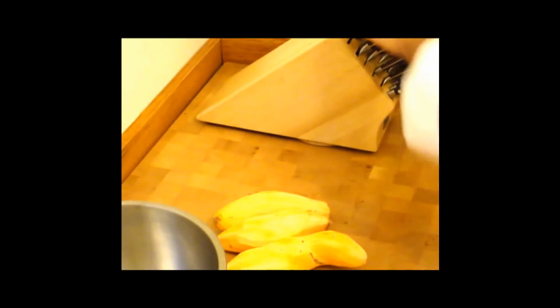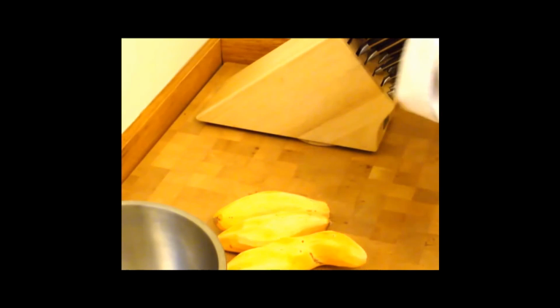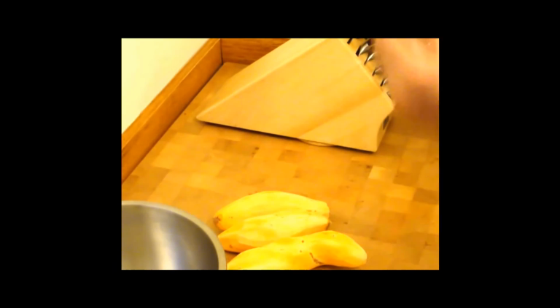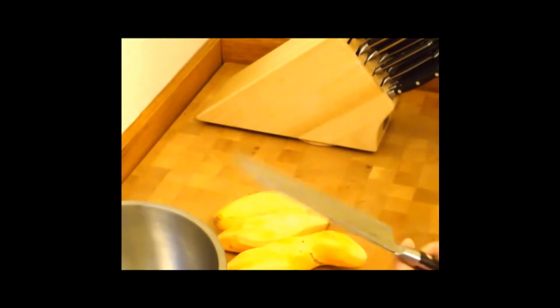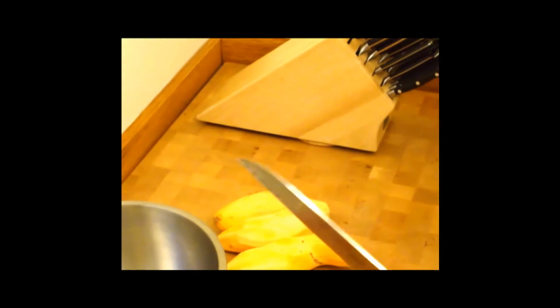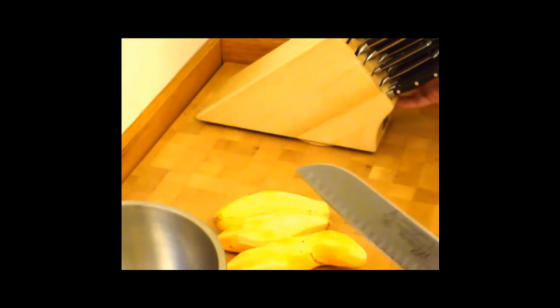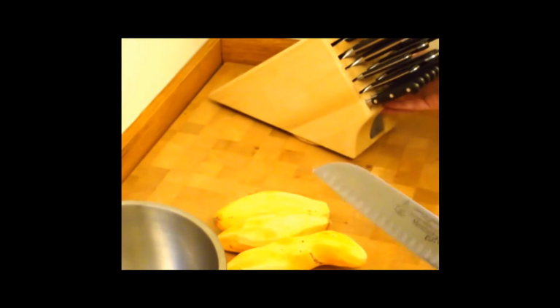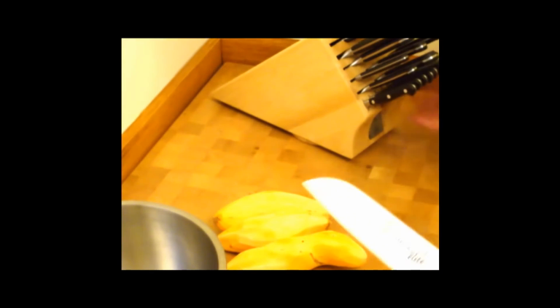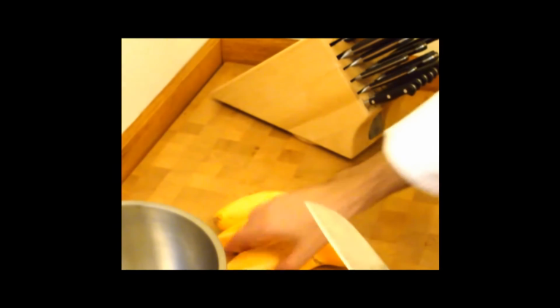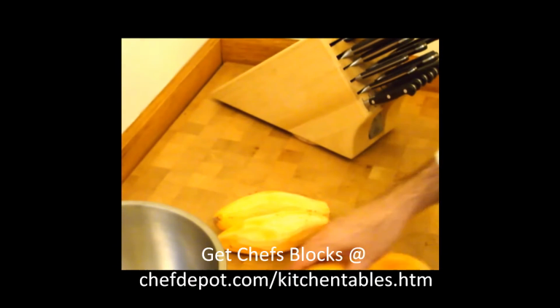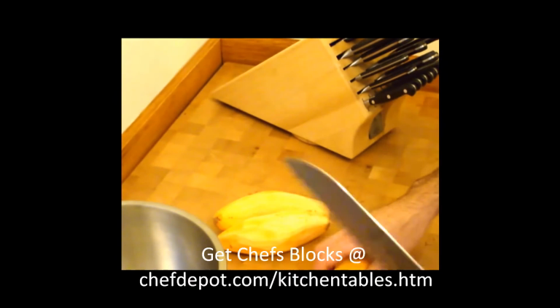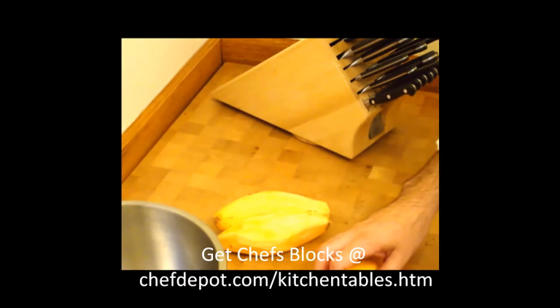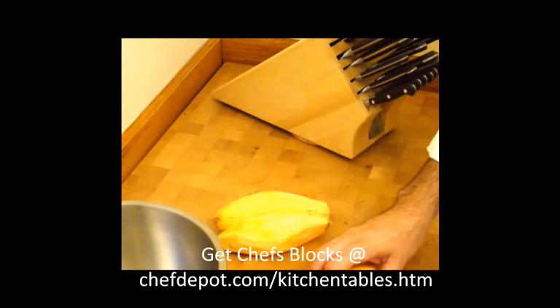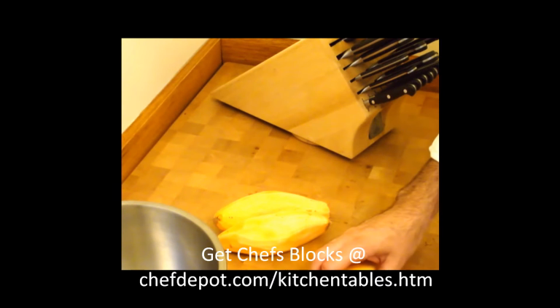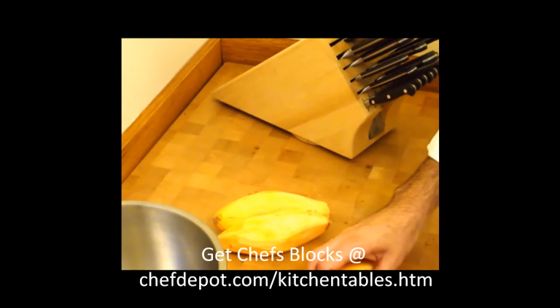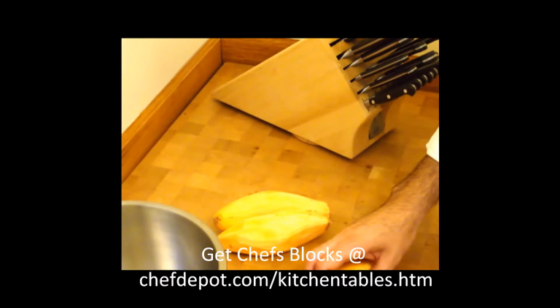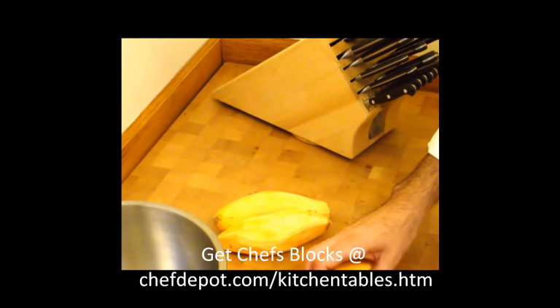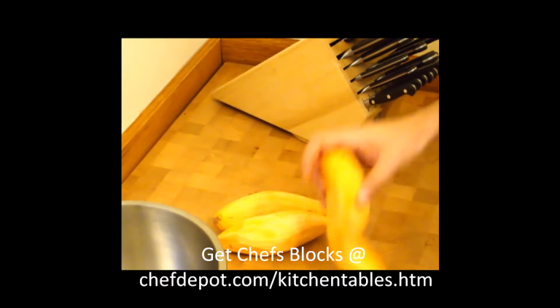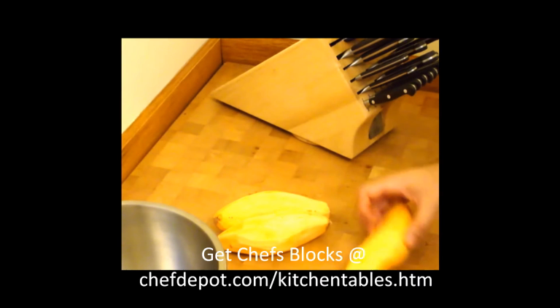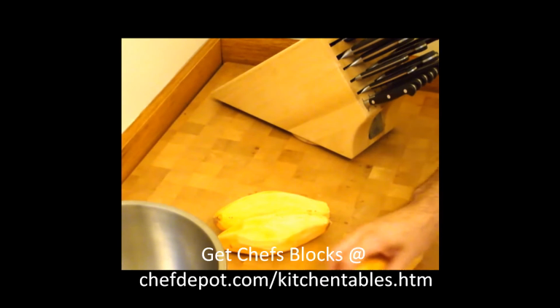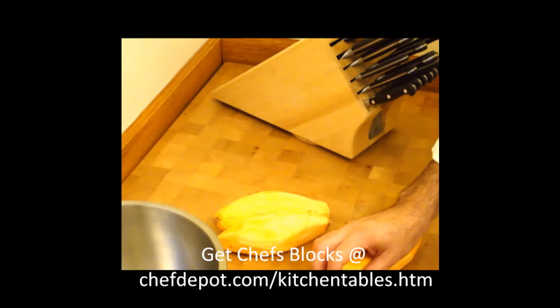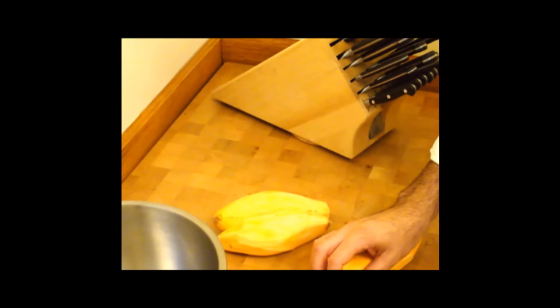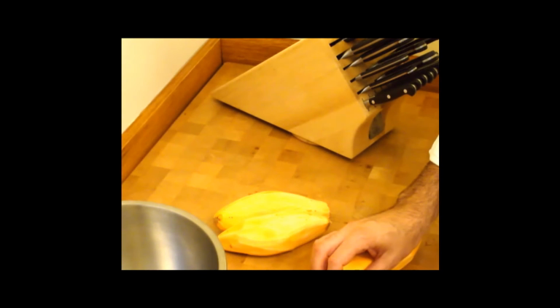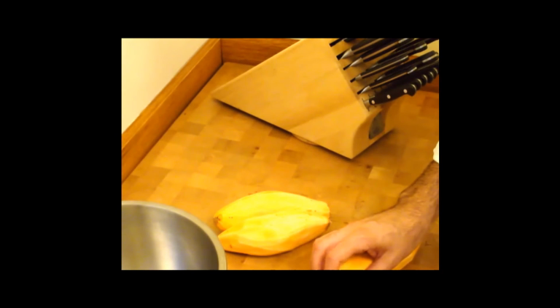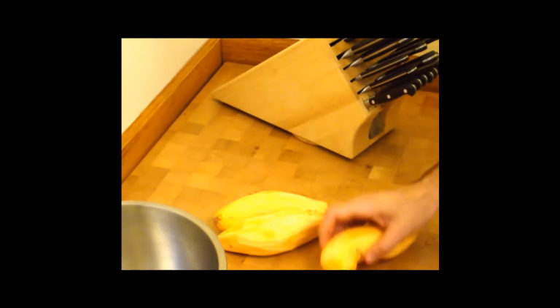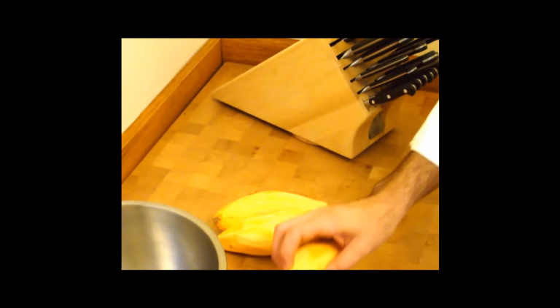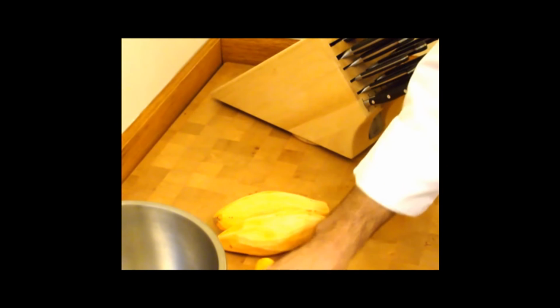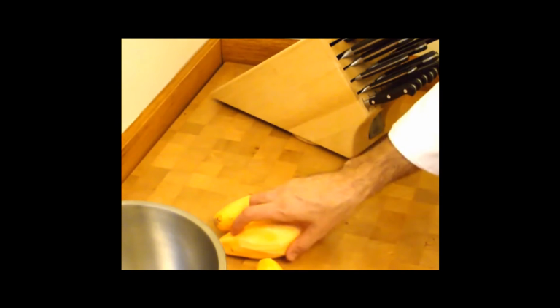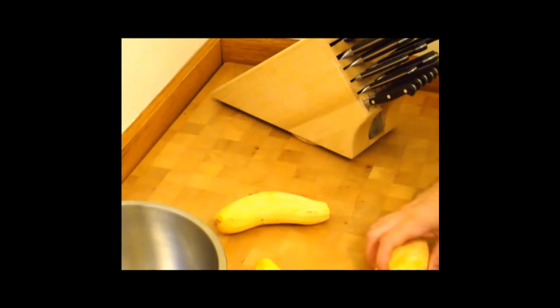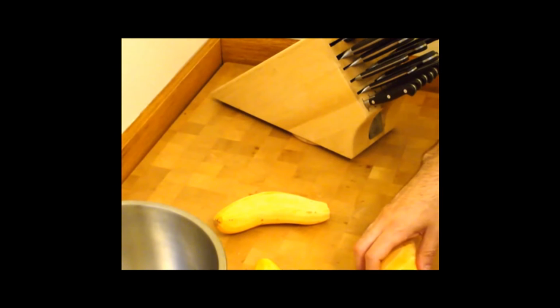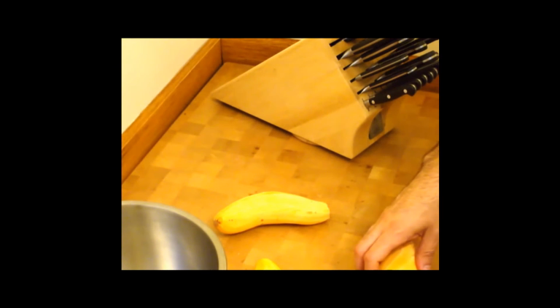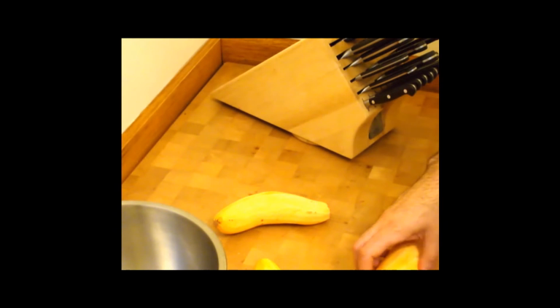To start with, we're going to be using a Santoku knife, and we're just going to very carefully get a flat spot on each one of these sweet potatoes. We need a flat spot for the mandolin.